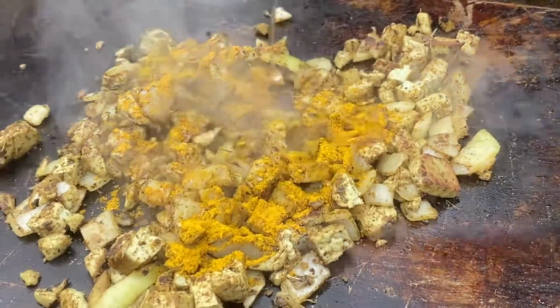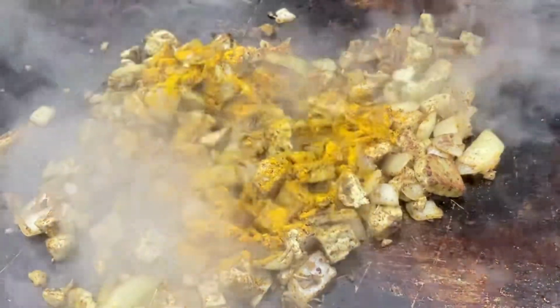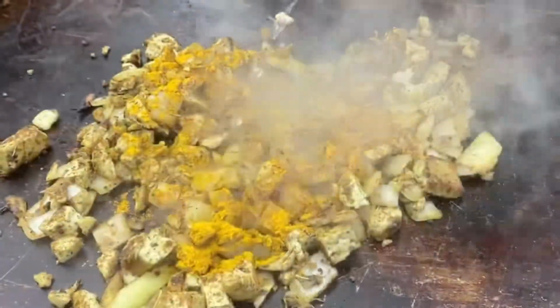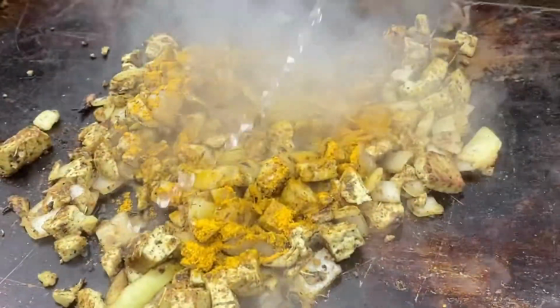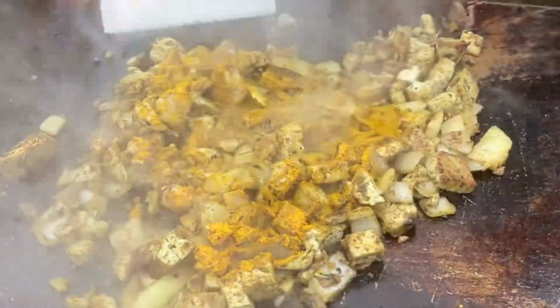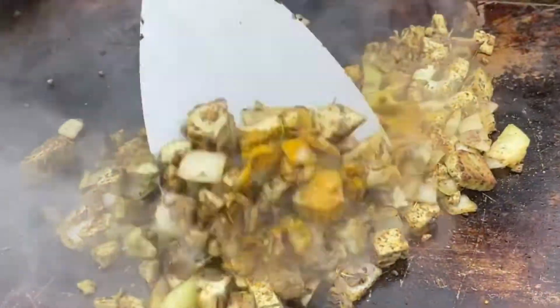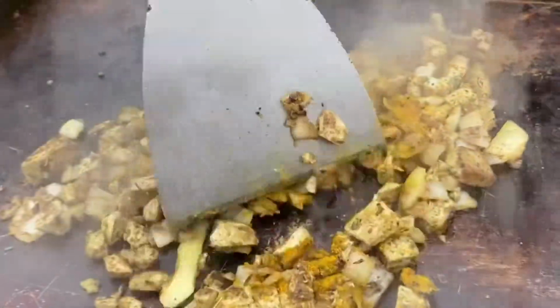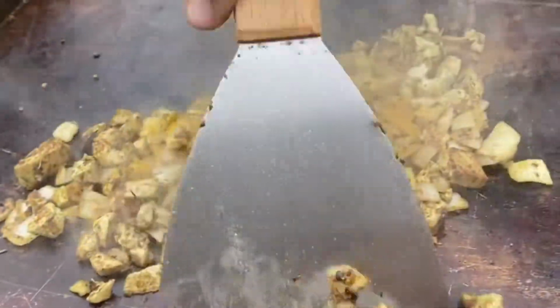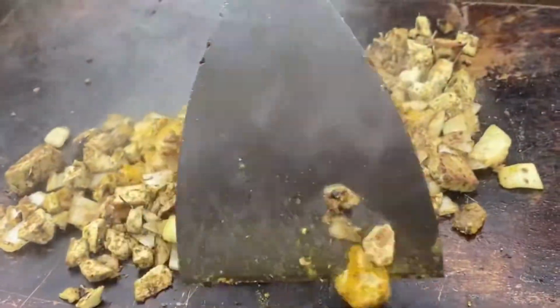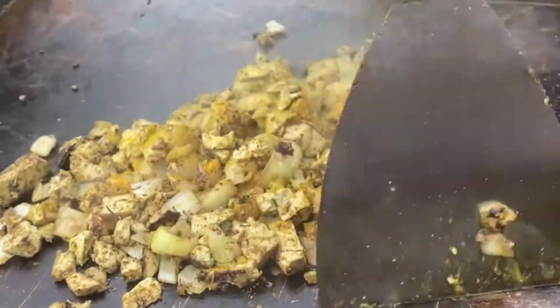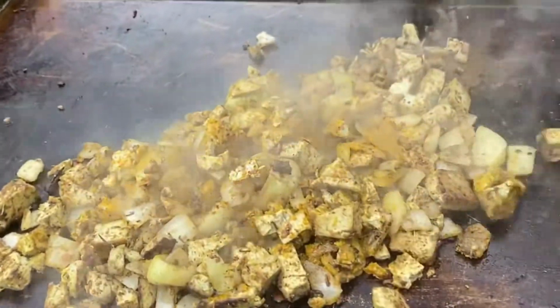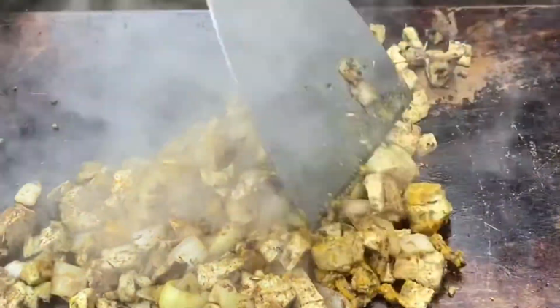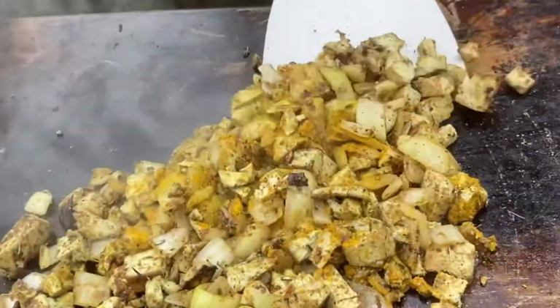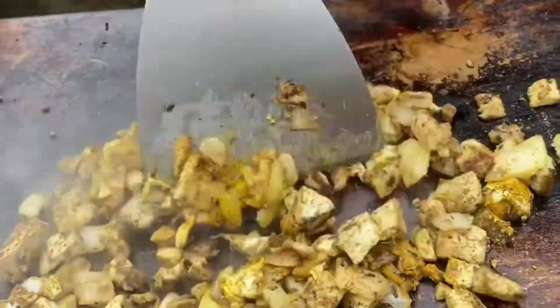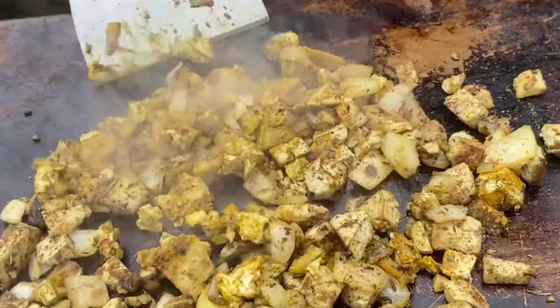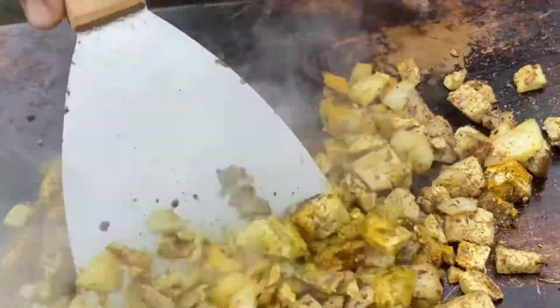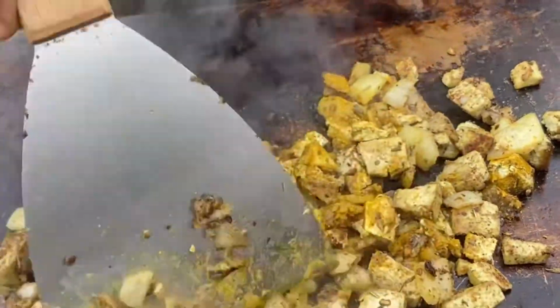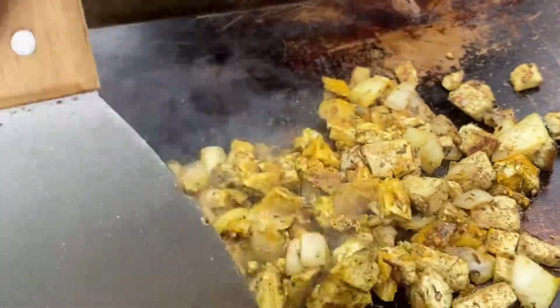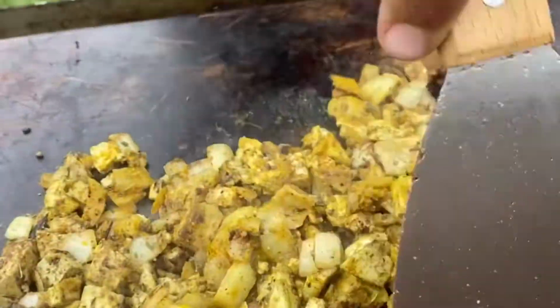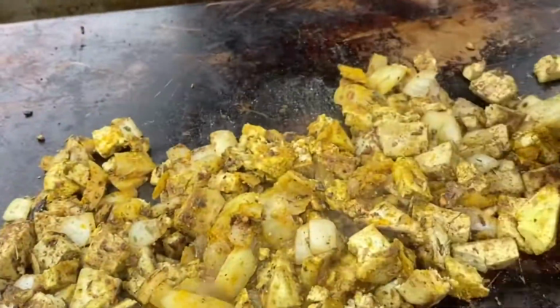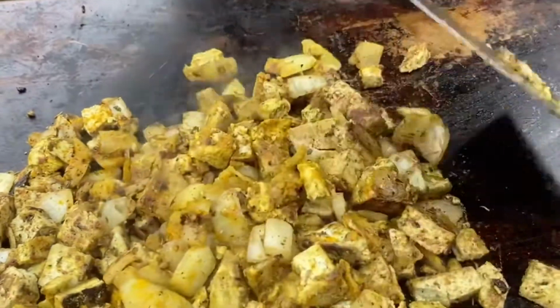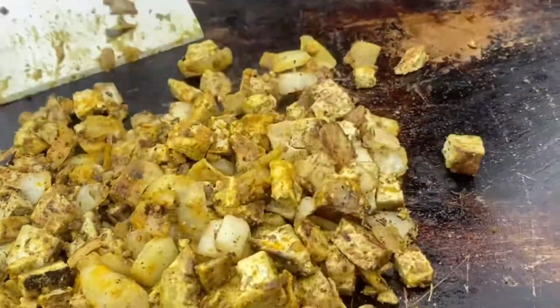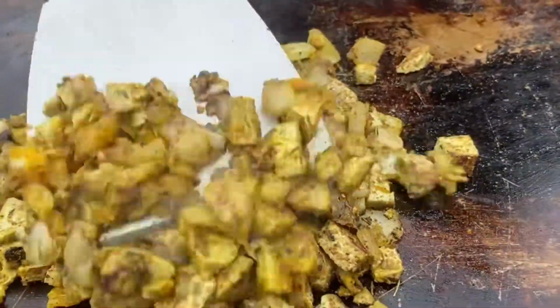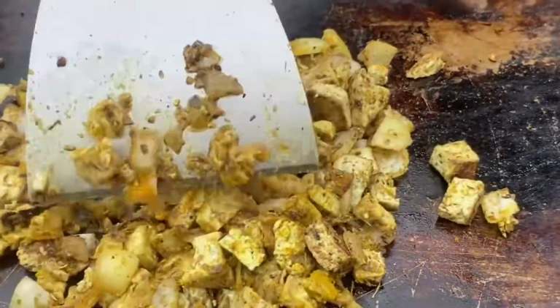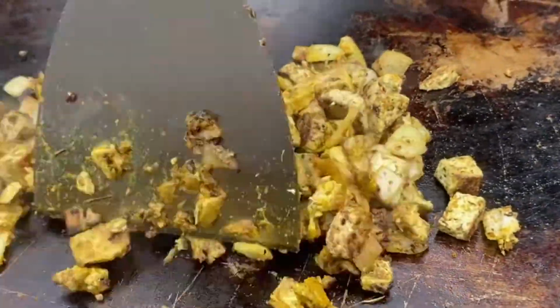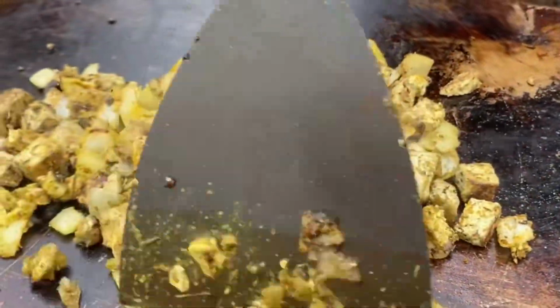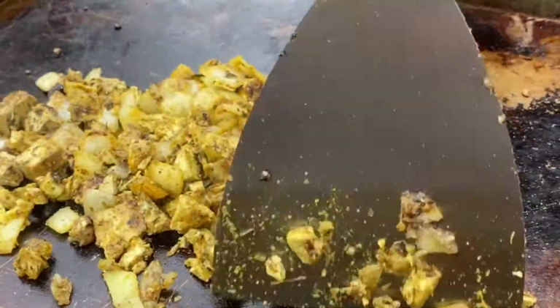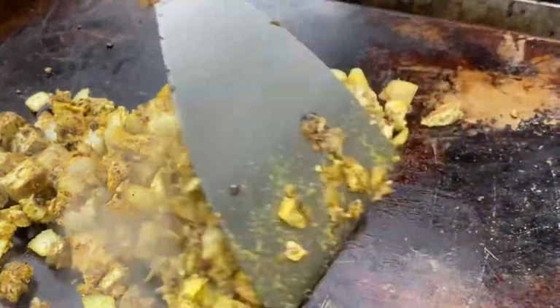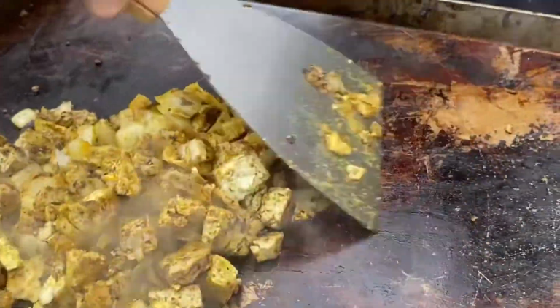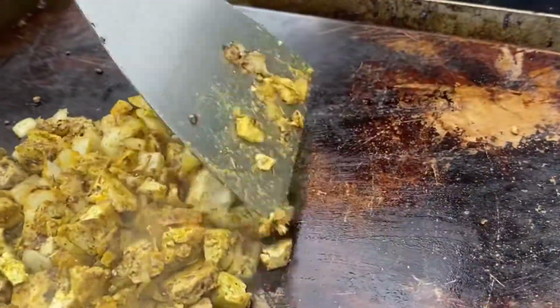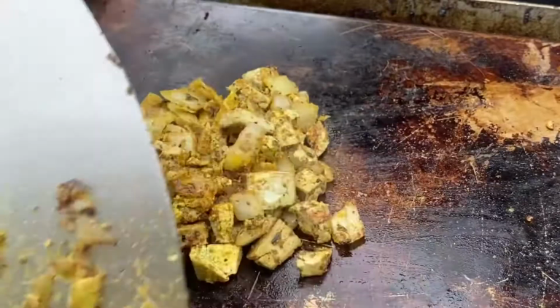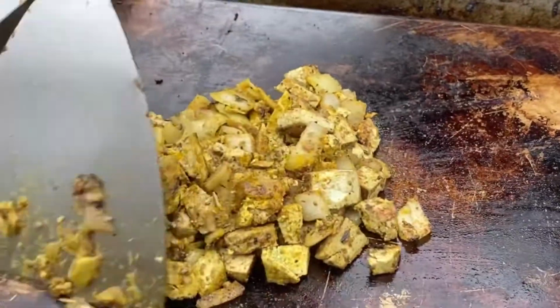All of the ingredients are ready and cool.